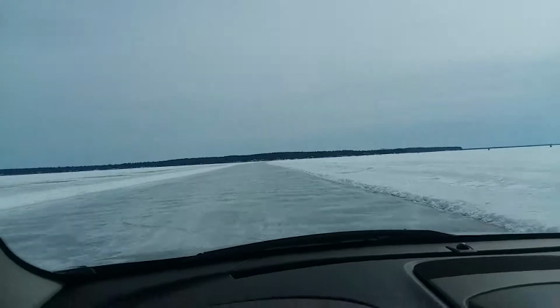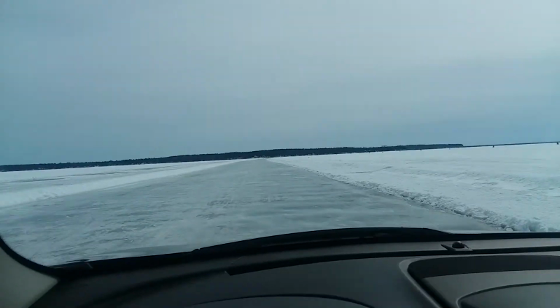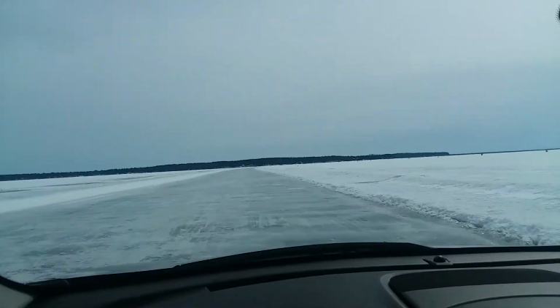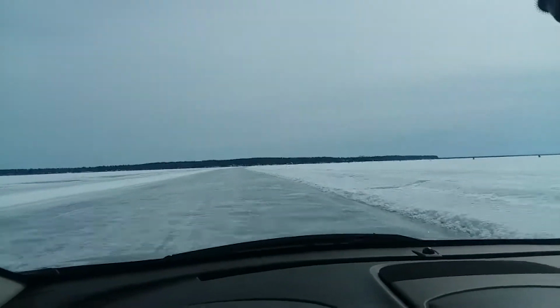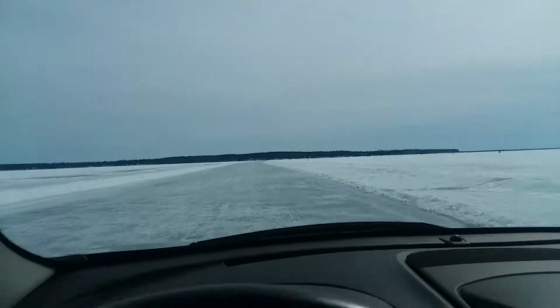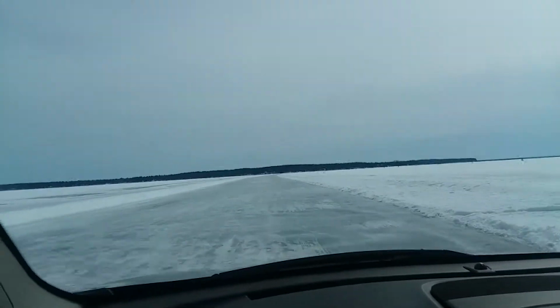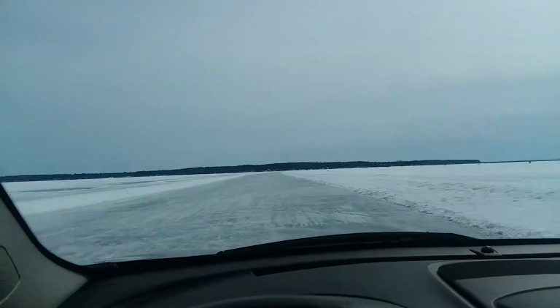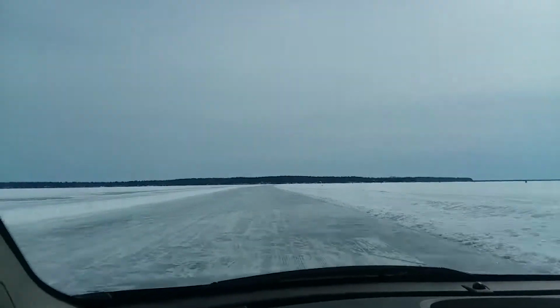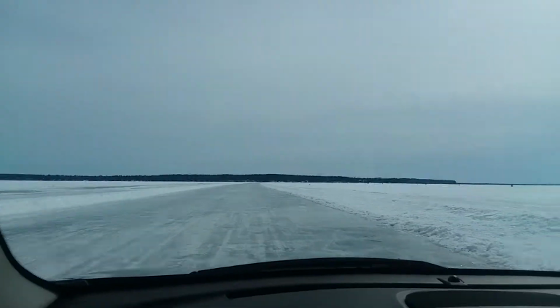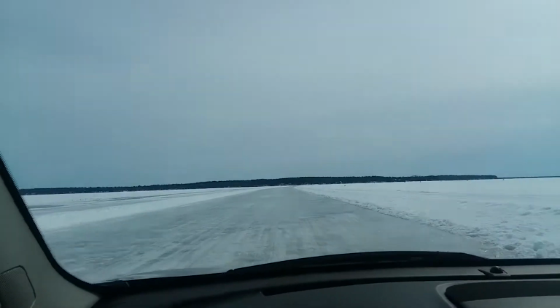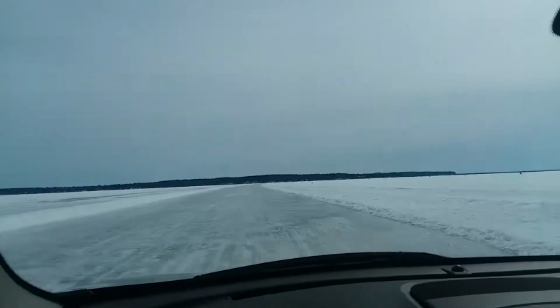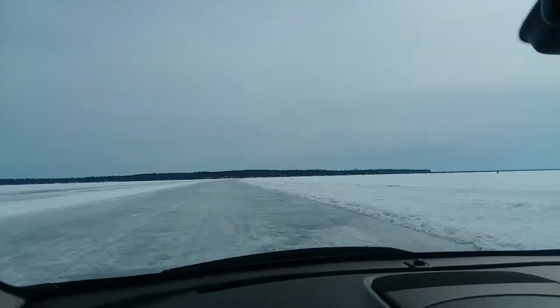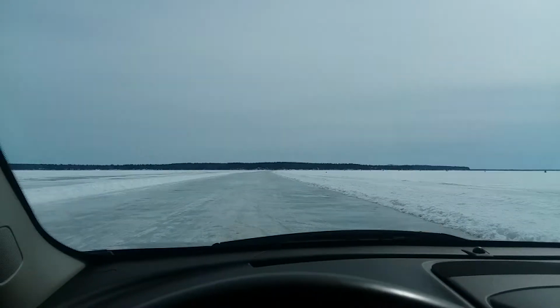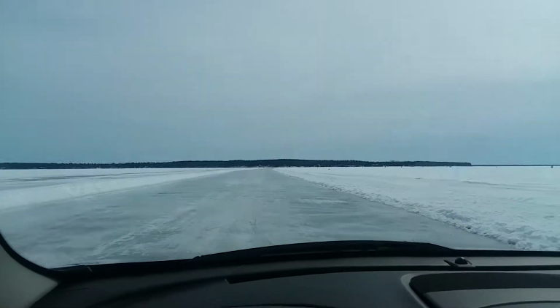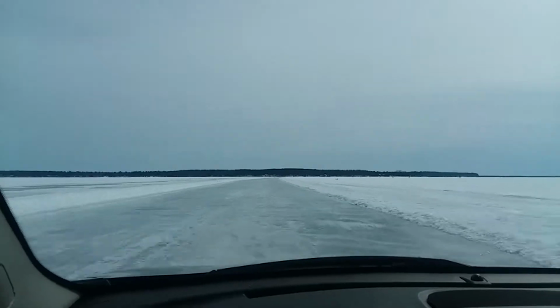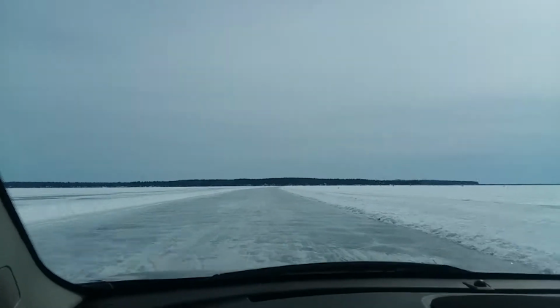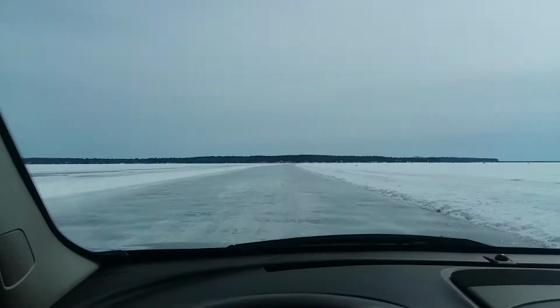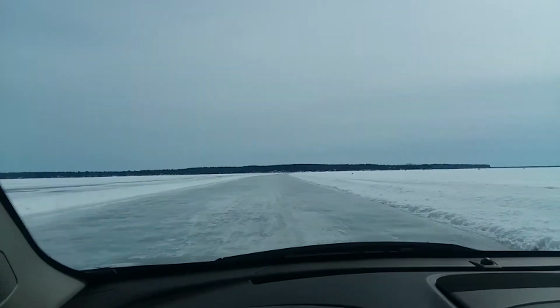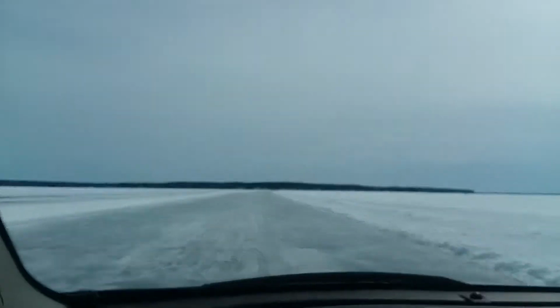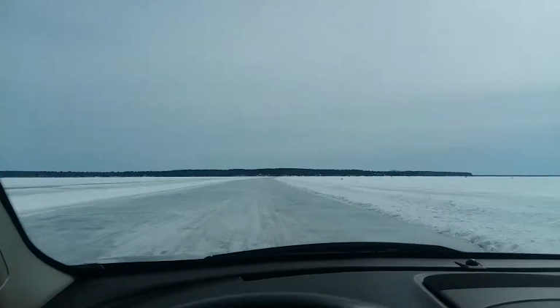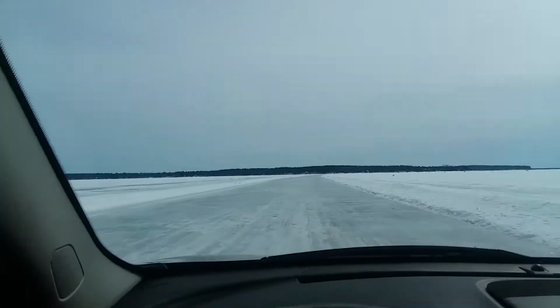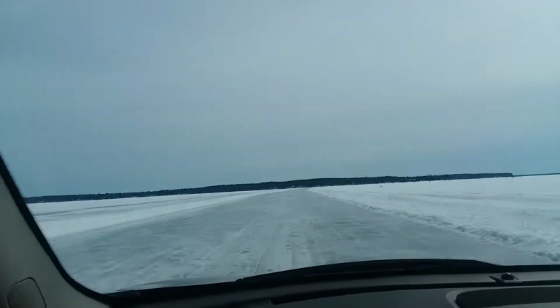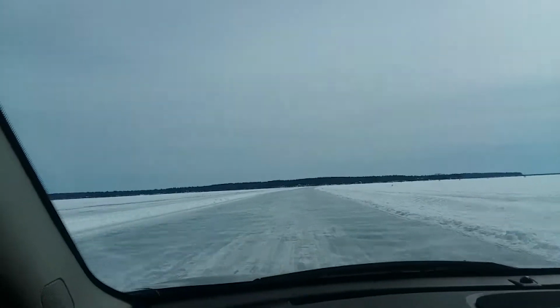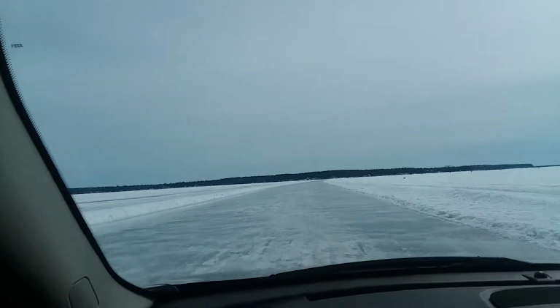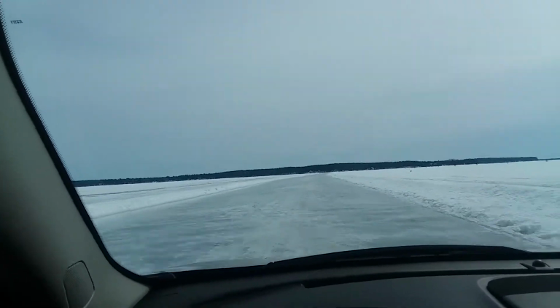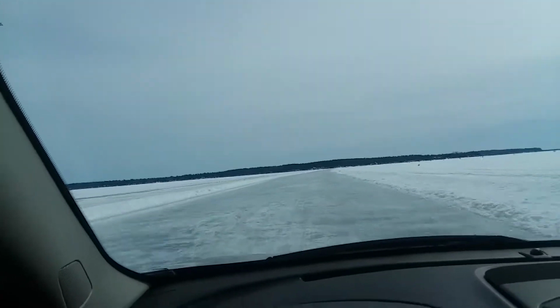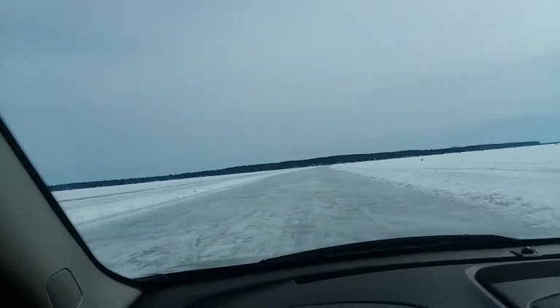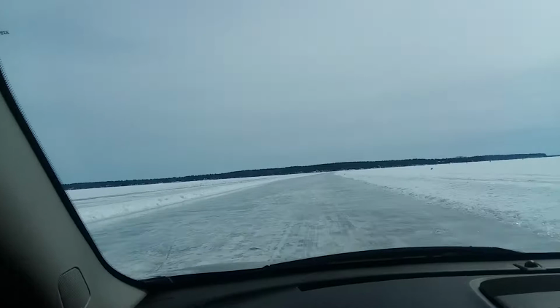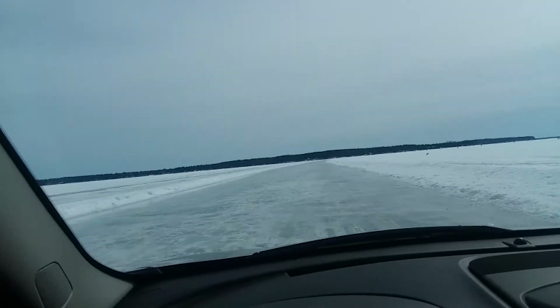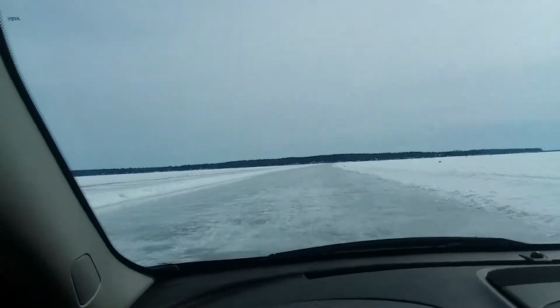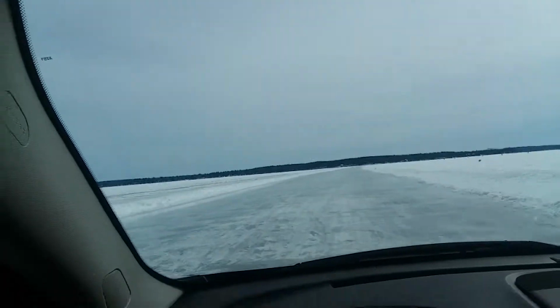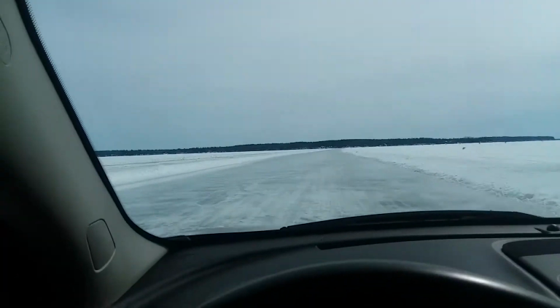This is so cool. Ice Road Truckers! Your host, Backroads Brenton, on Ice Road Truckers.